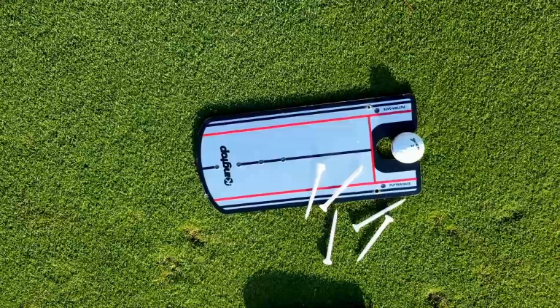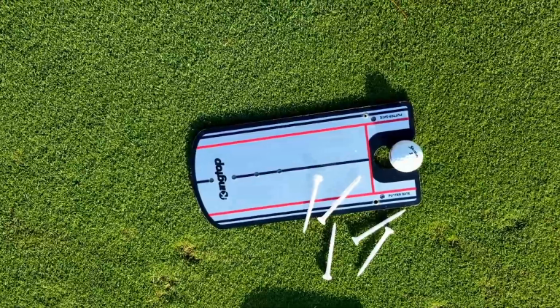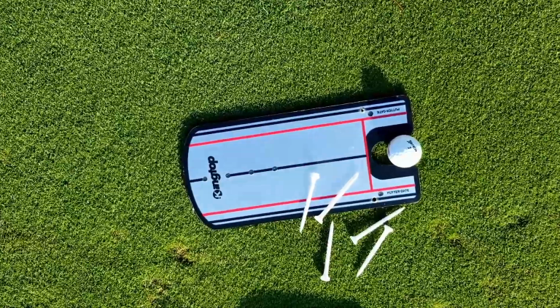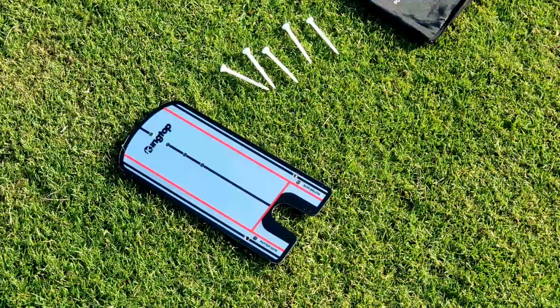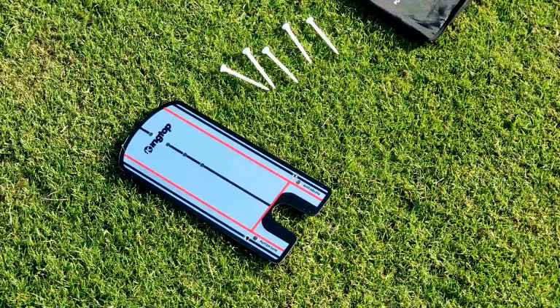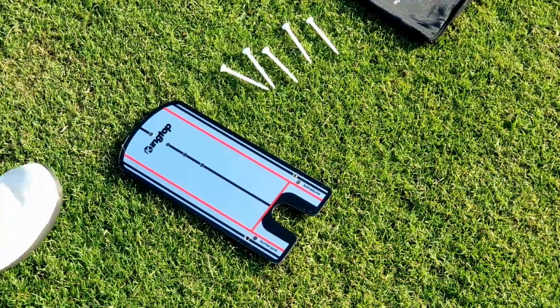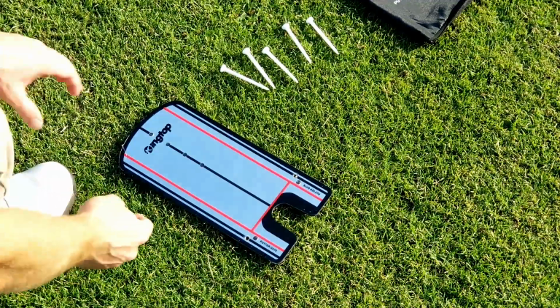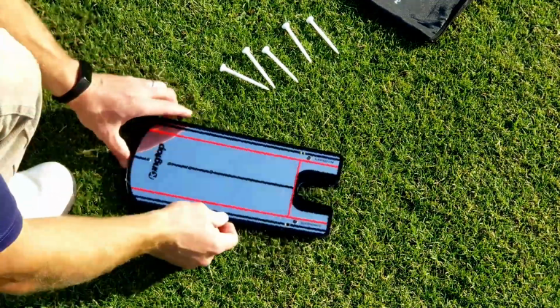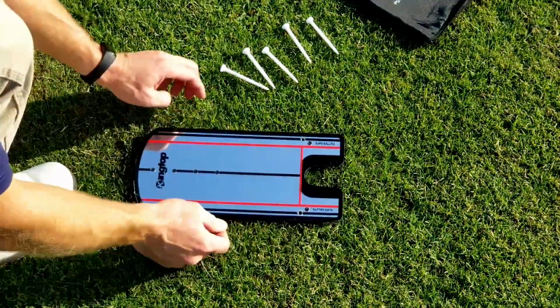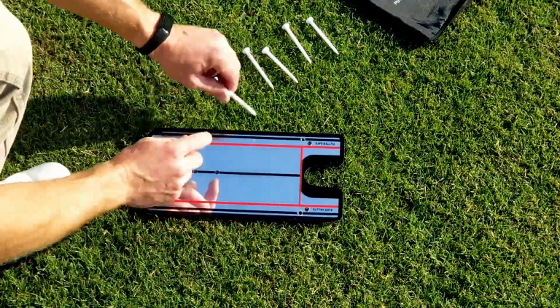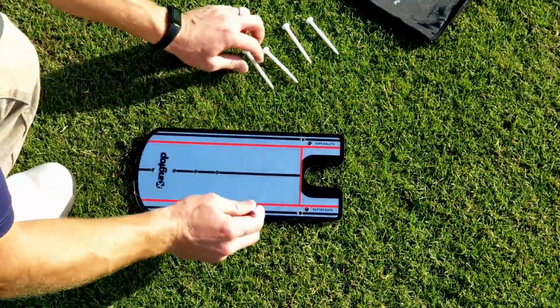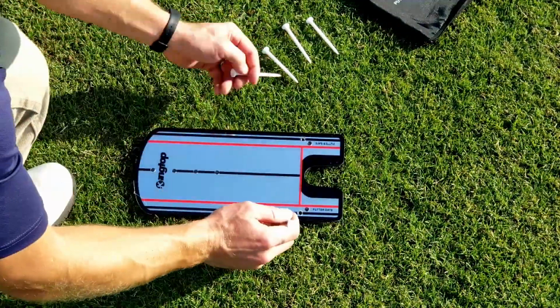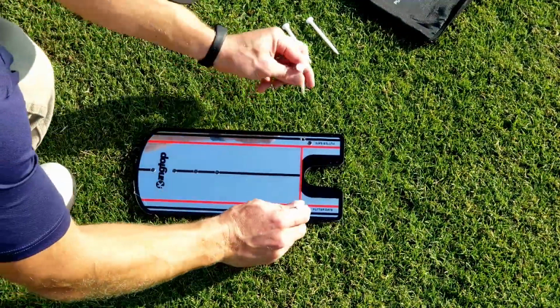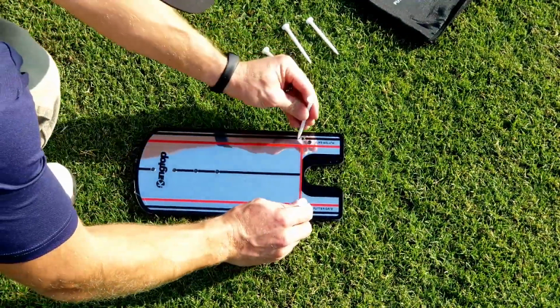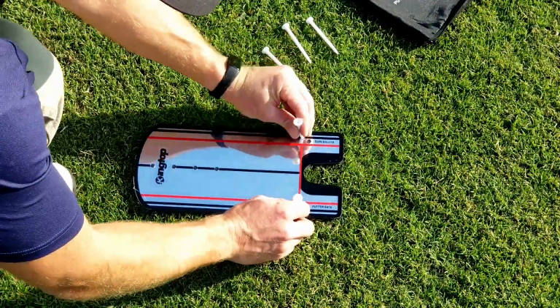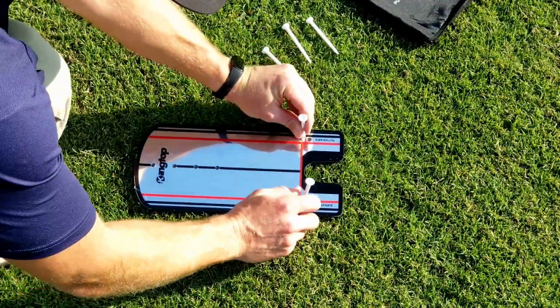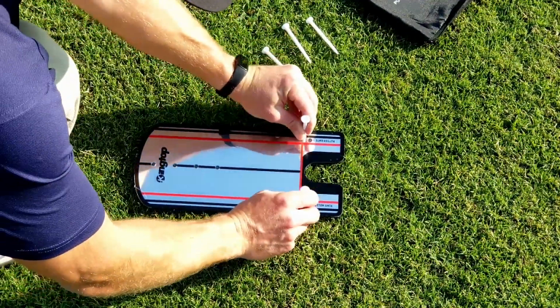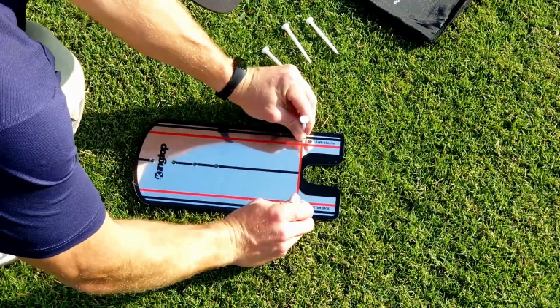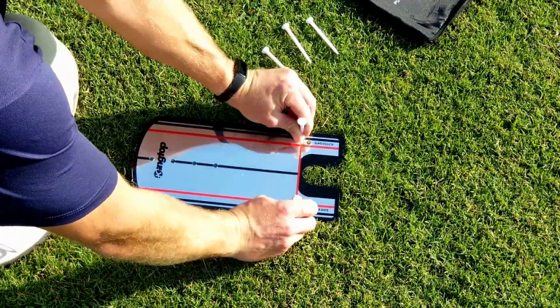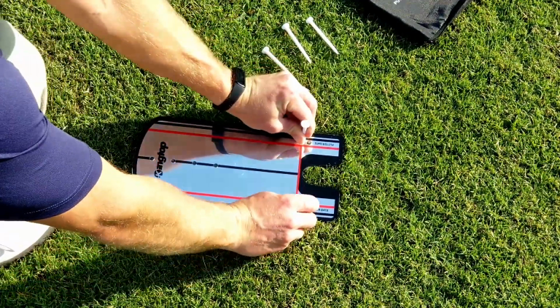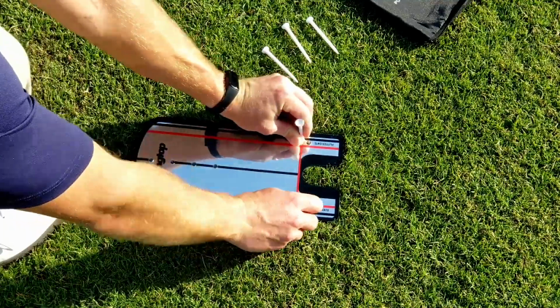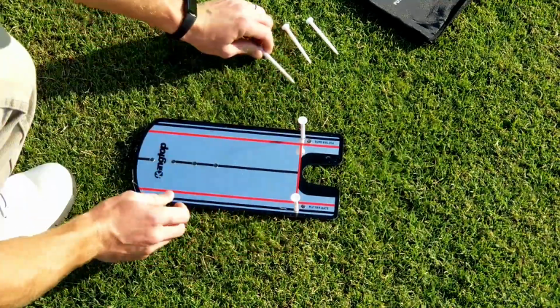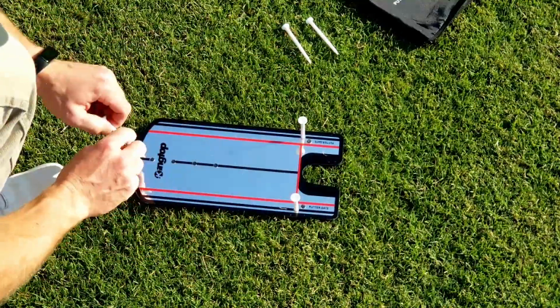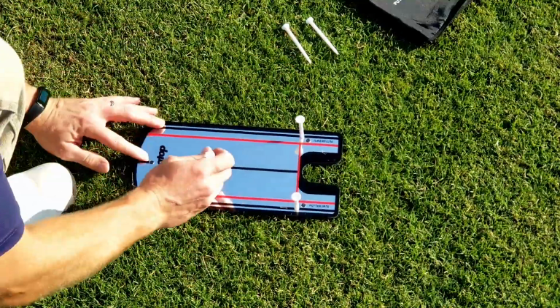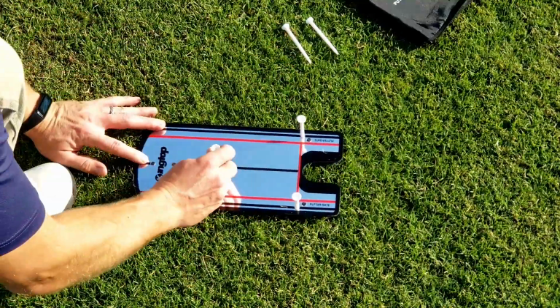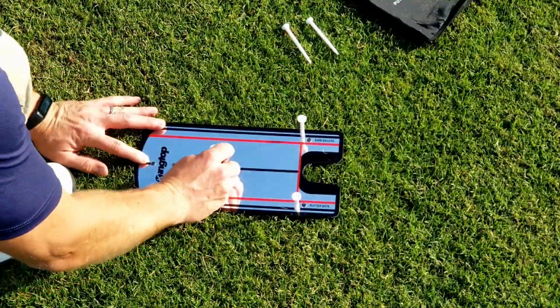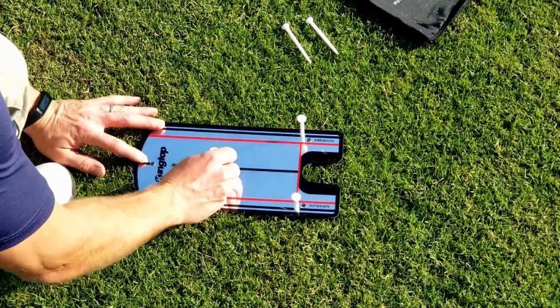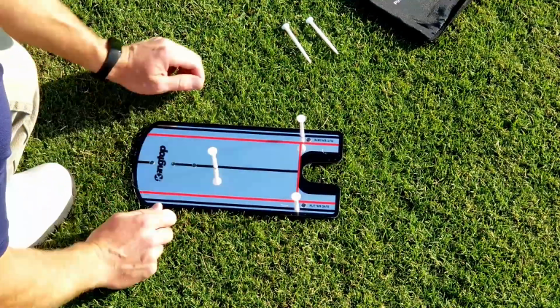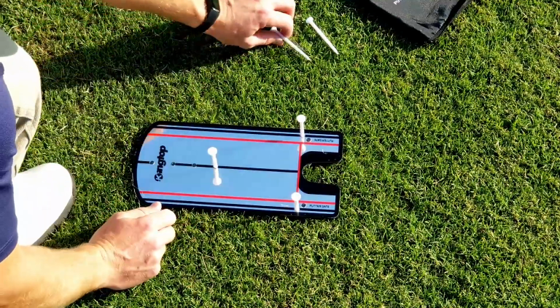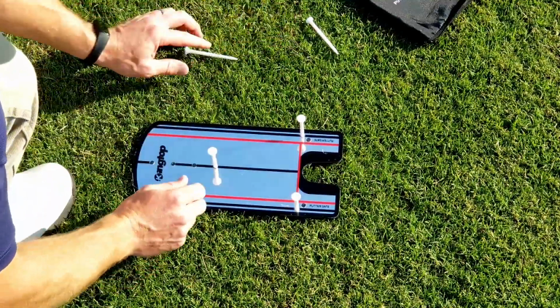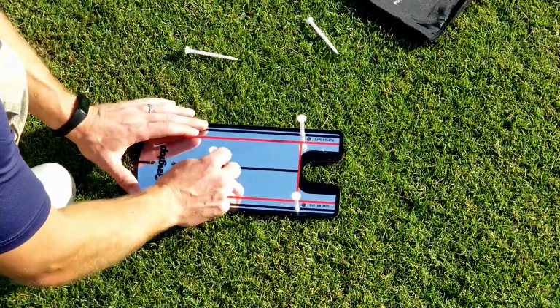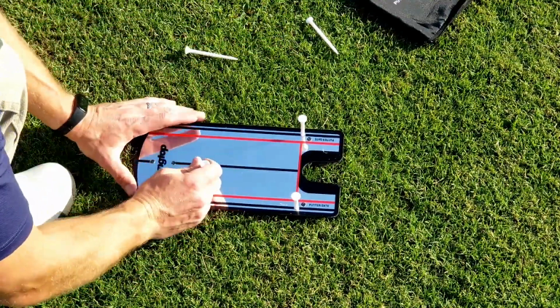Setup is pretty simple and customizable to your skill level, with two different placement holes for a wider or narrower putter gate and four holes located along the back of the mirror to help with distance control.